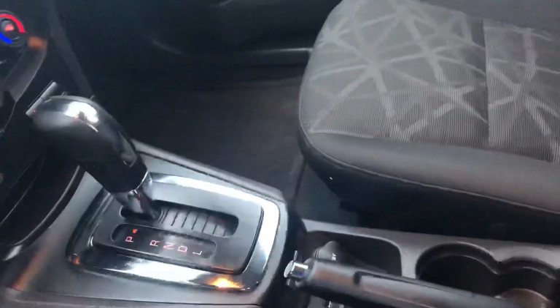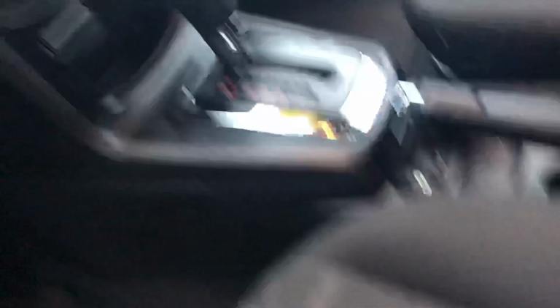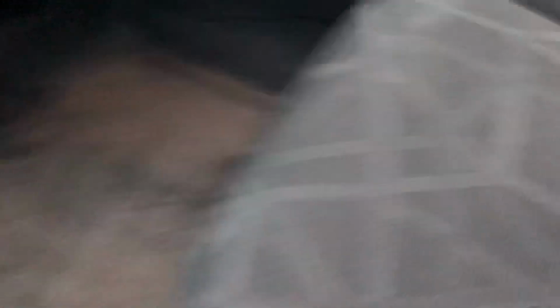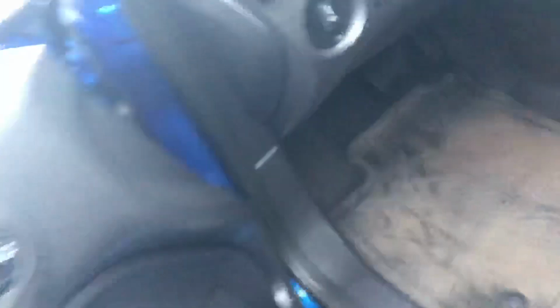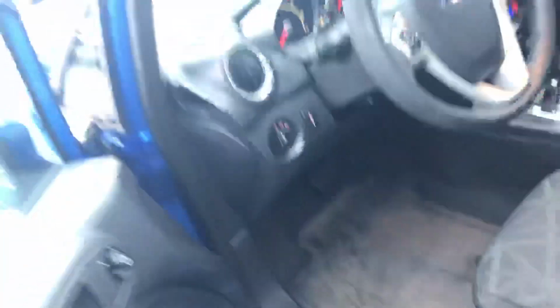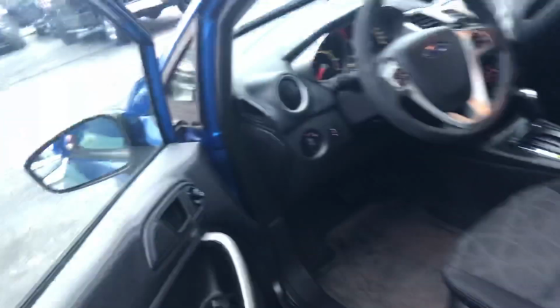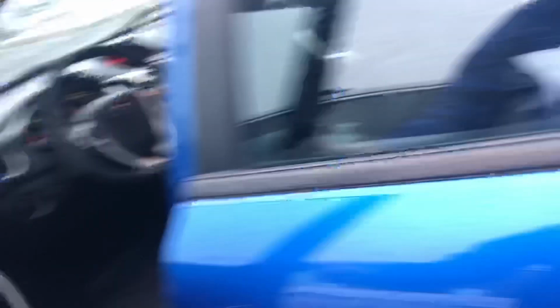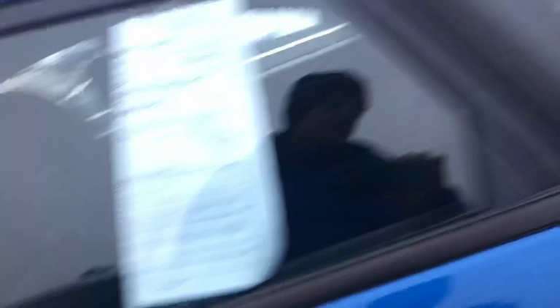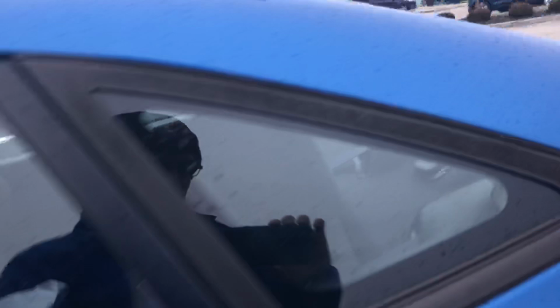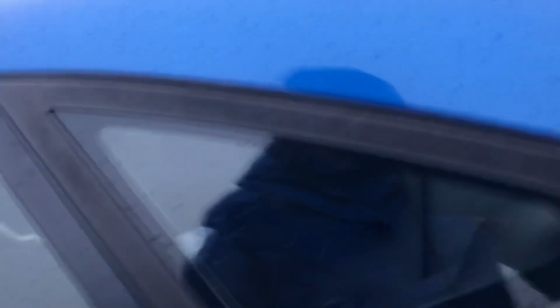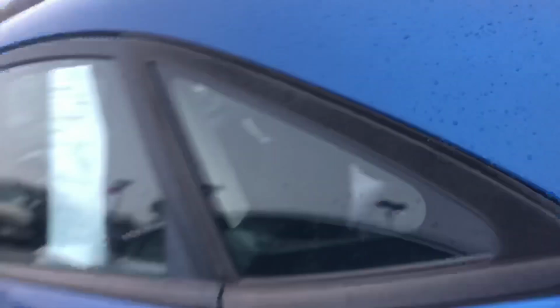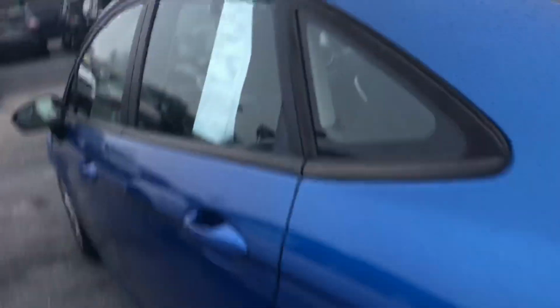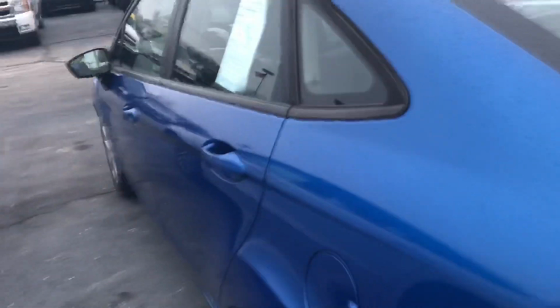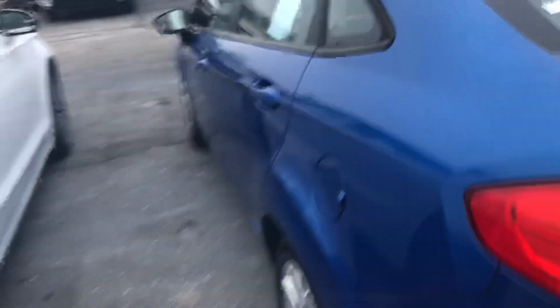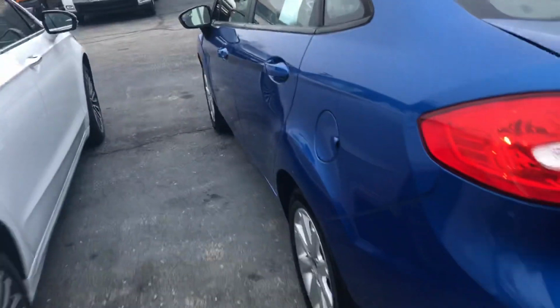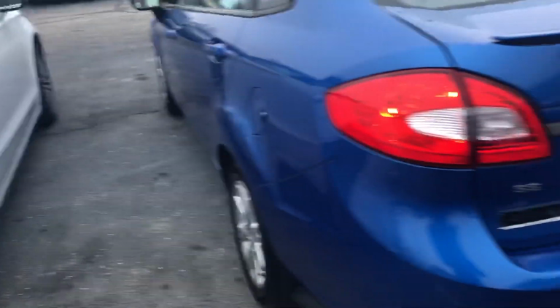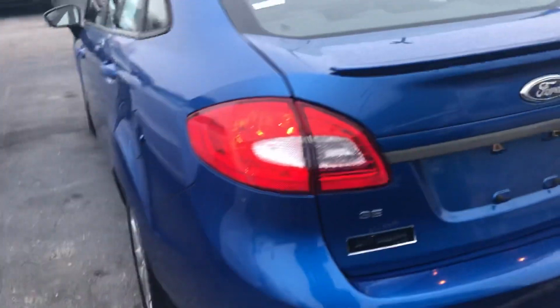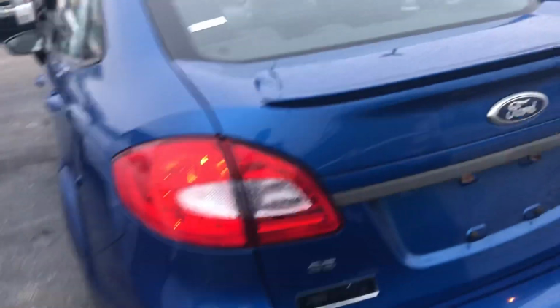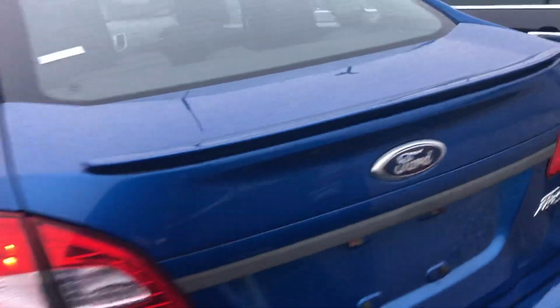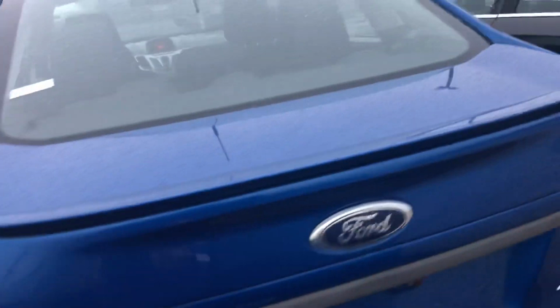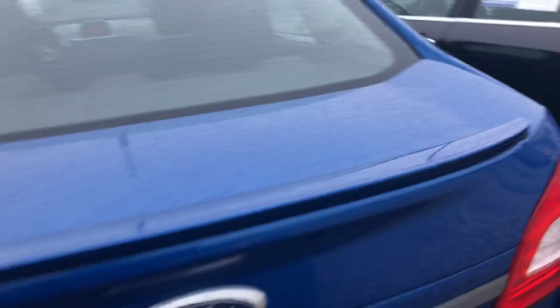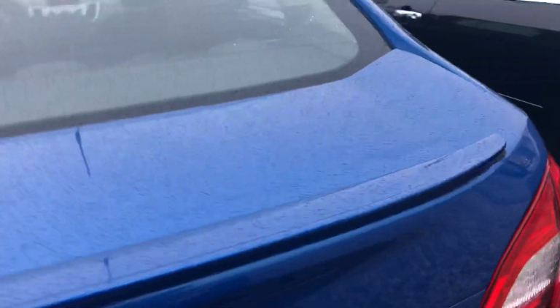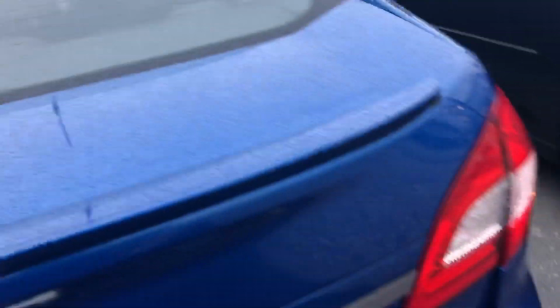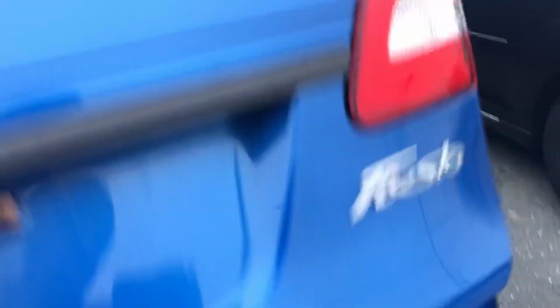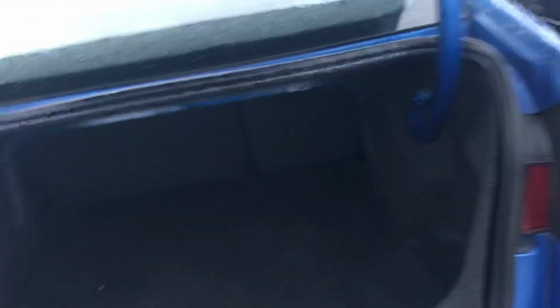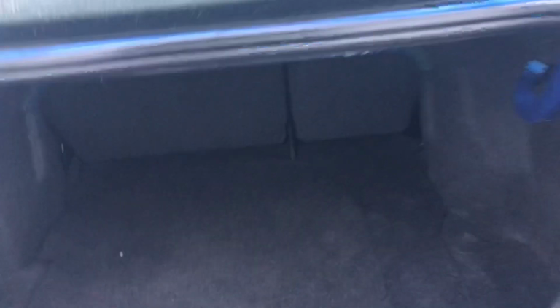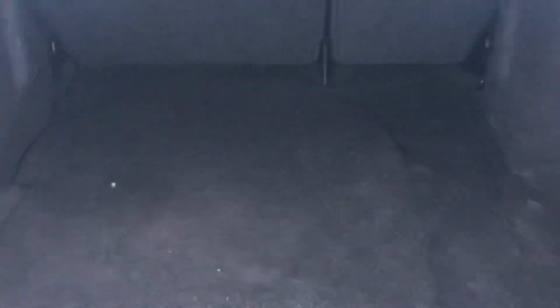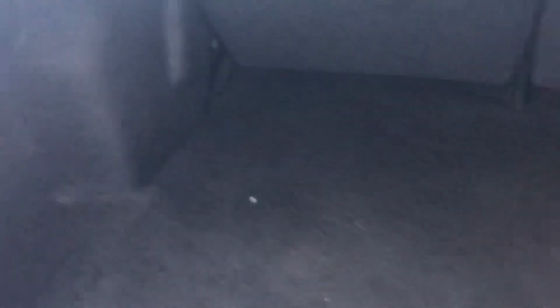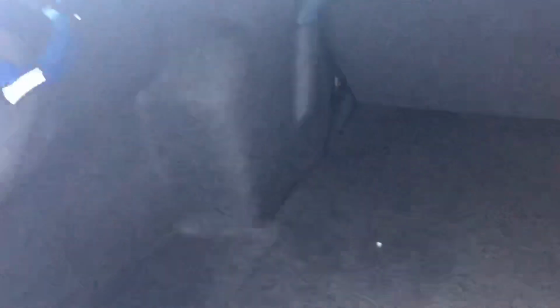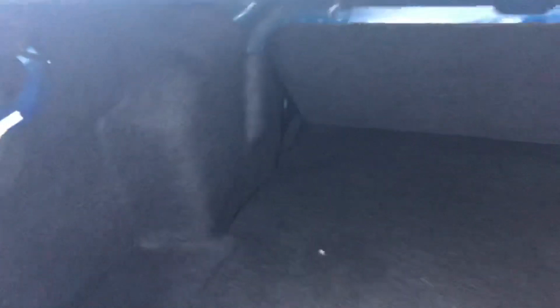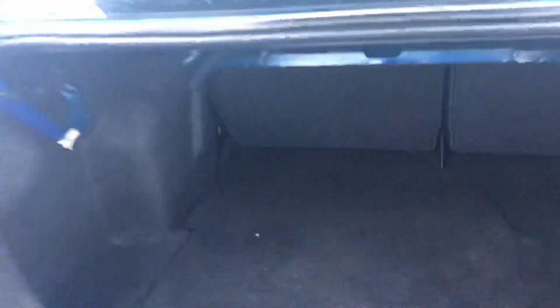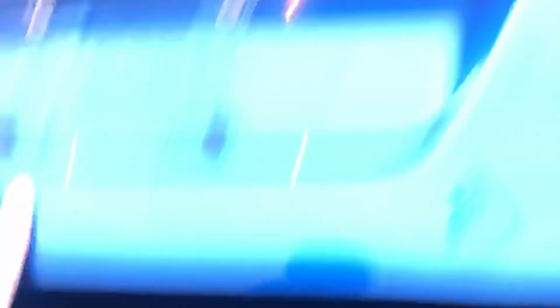Very clean, seems to be well taken care of. Nice blue color. Good gas mileage vehicle, the Fiesta is. Decent trunk — it's pretty deep for a small, compact vehicle.